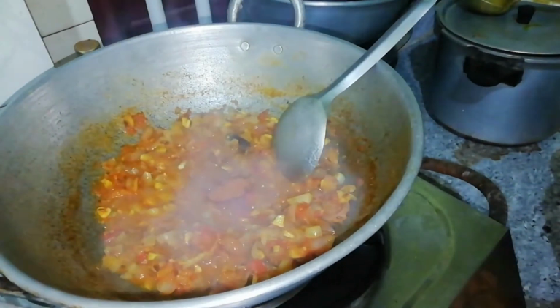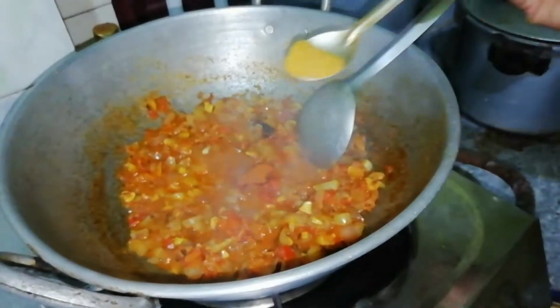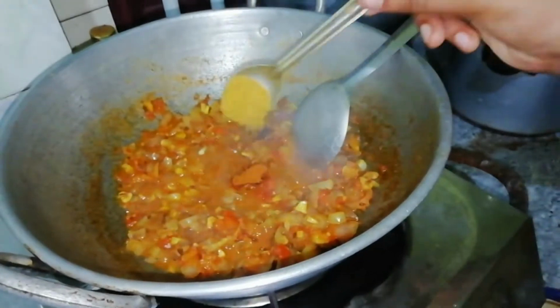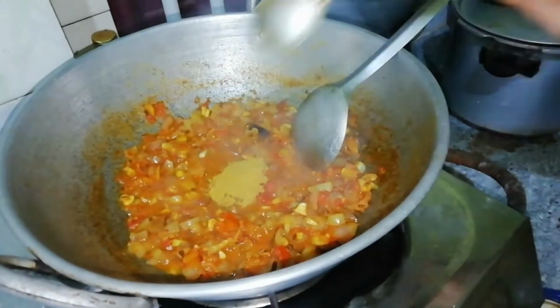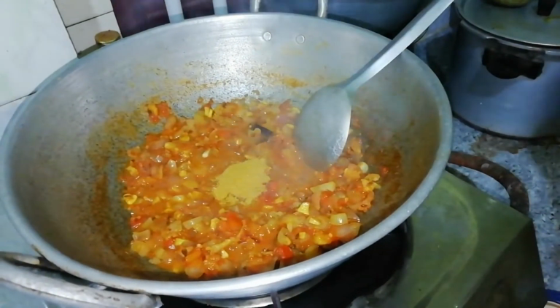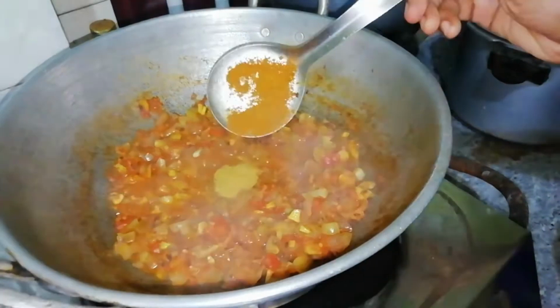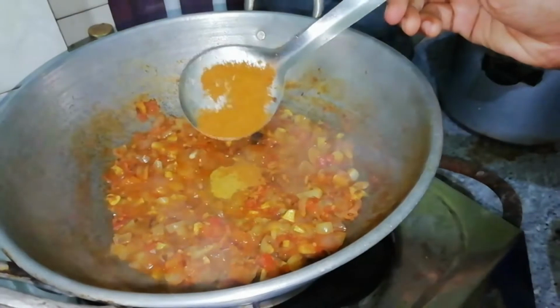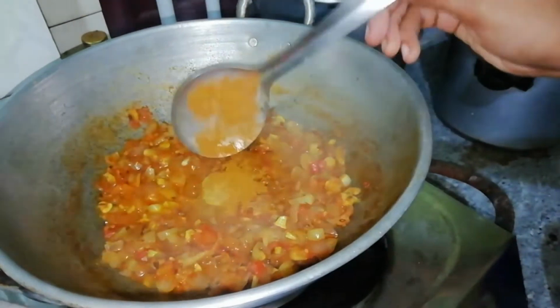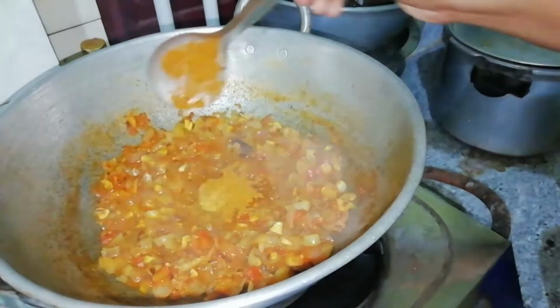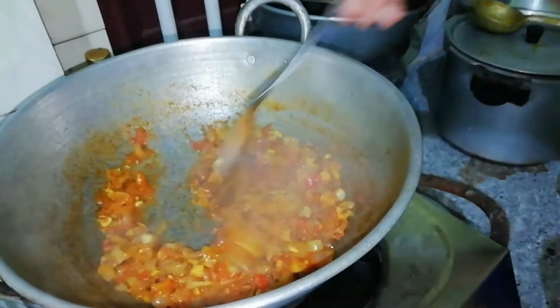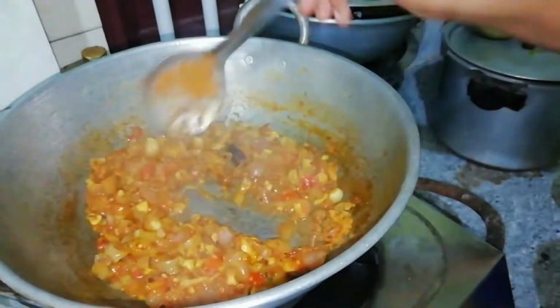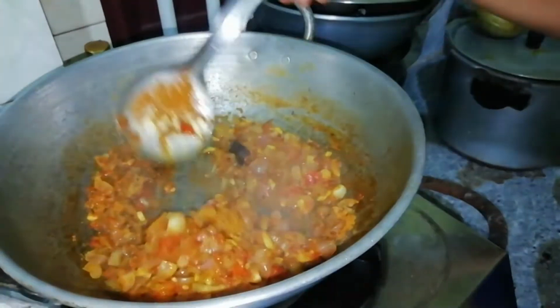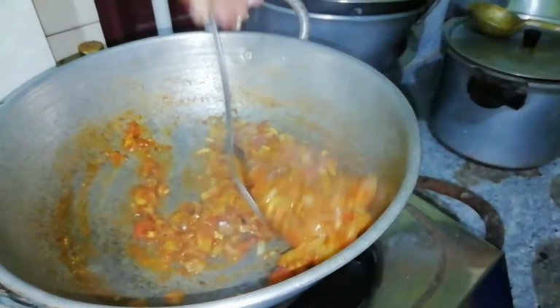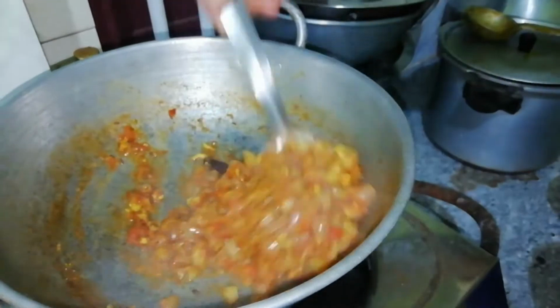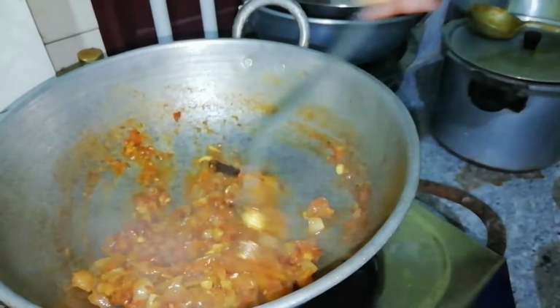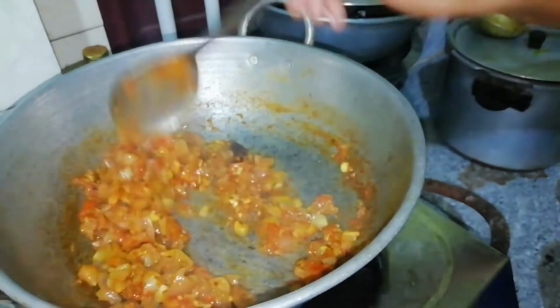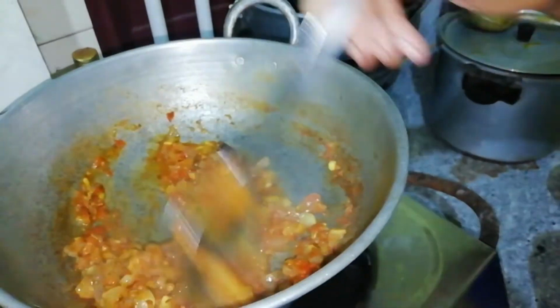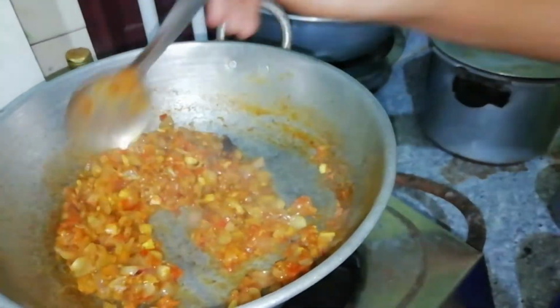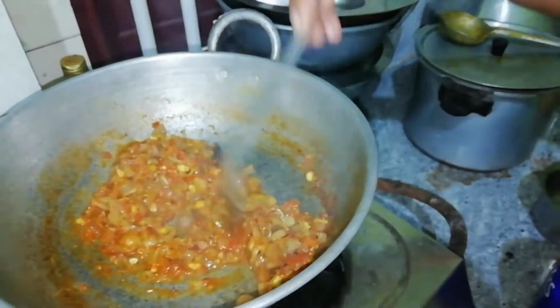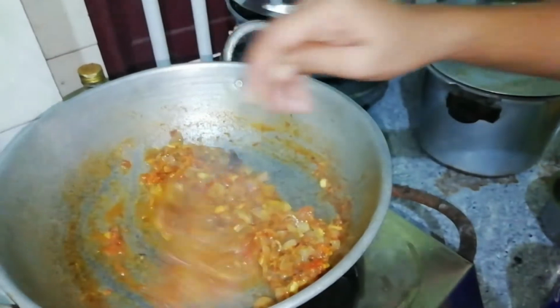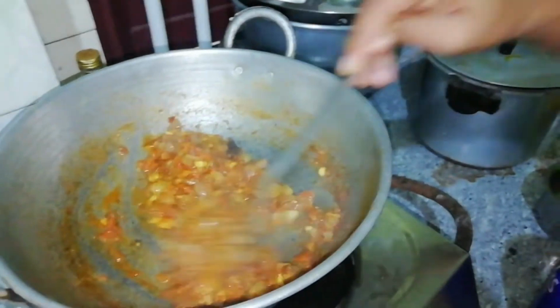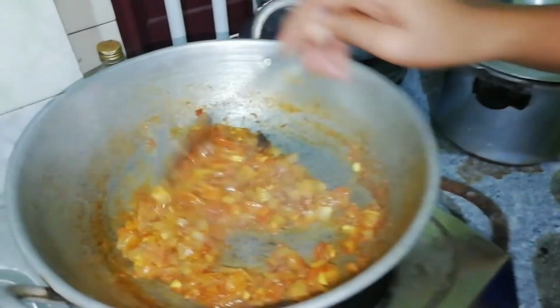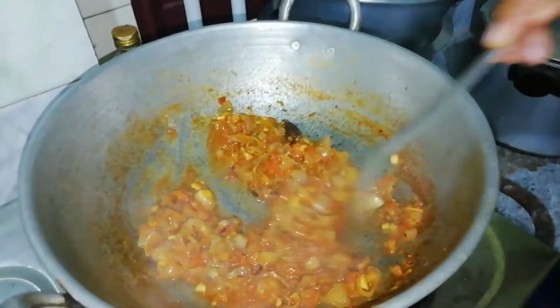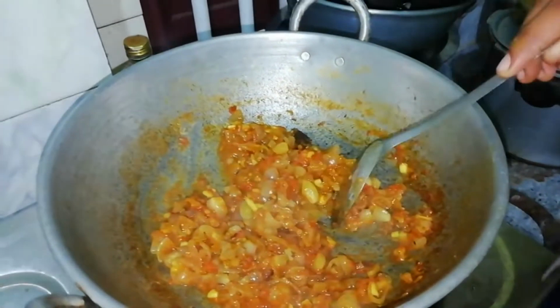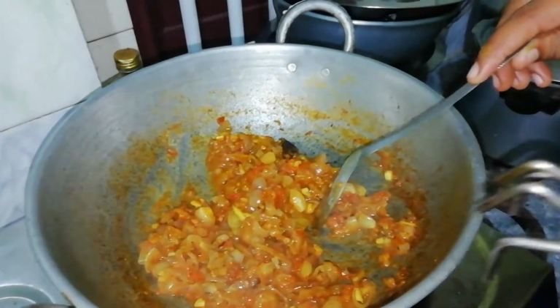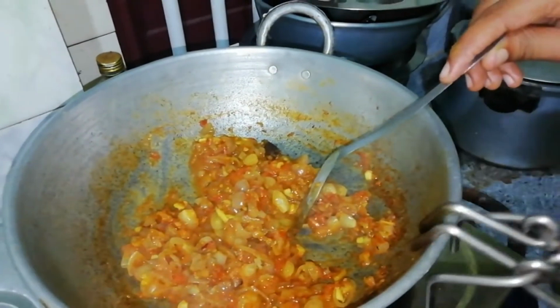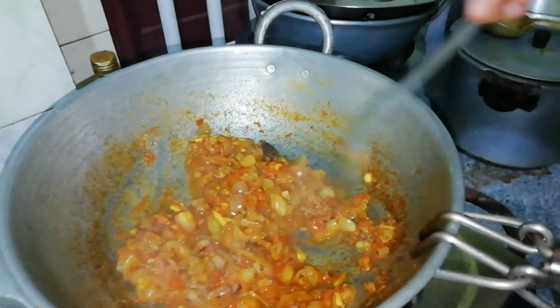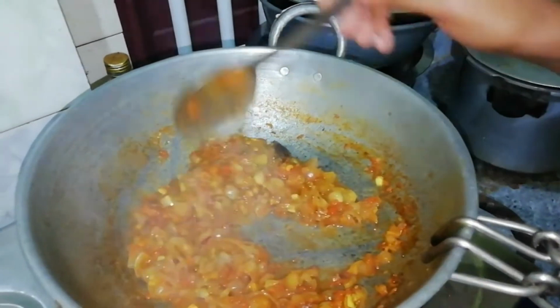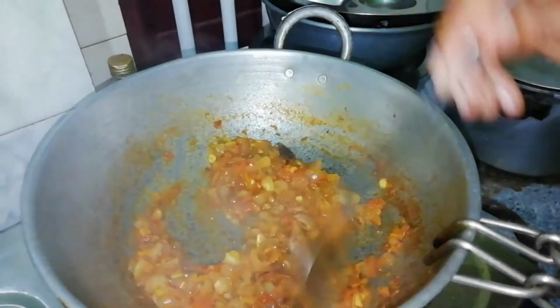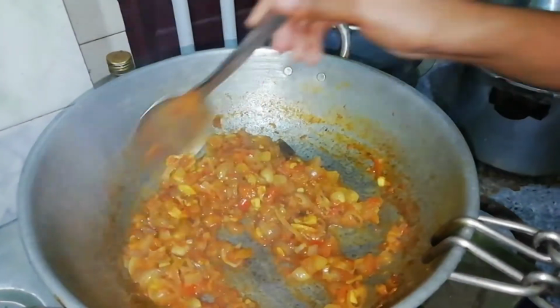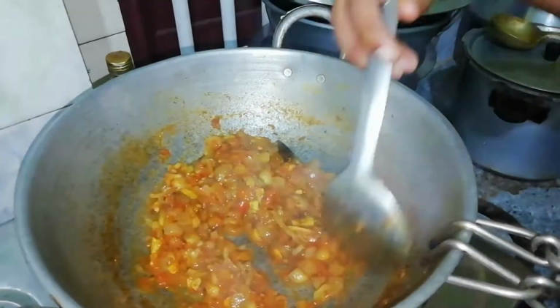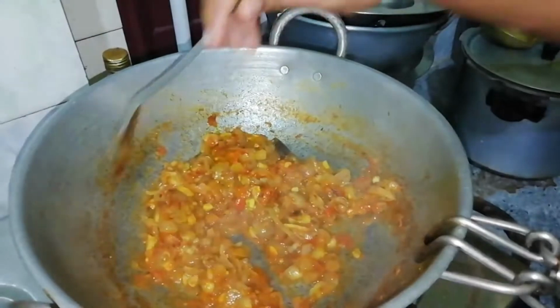I will add a little bit of garlic masala. I will add the cream and add 3 of the cream.